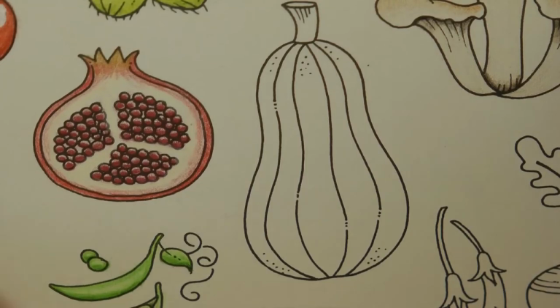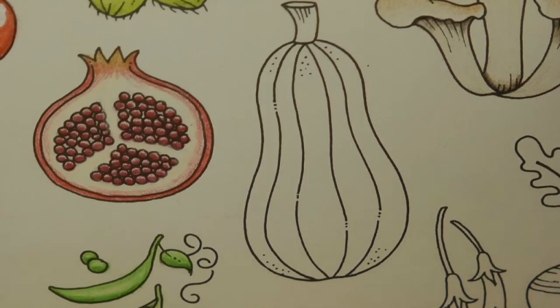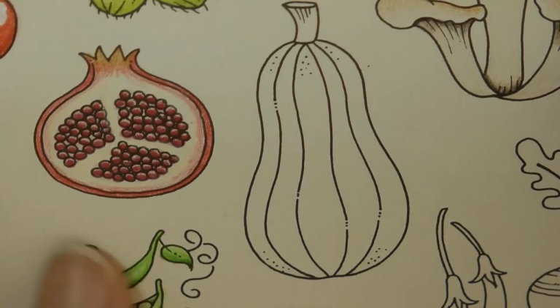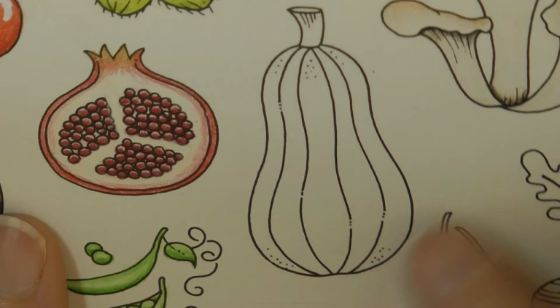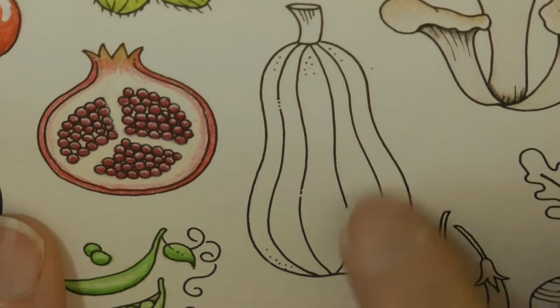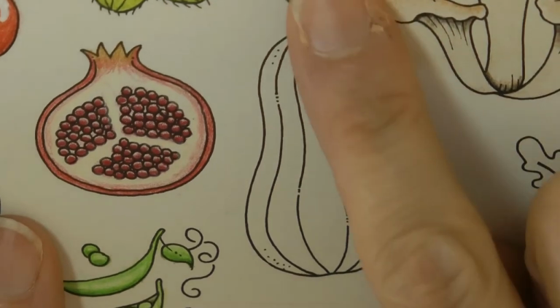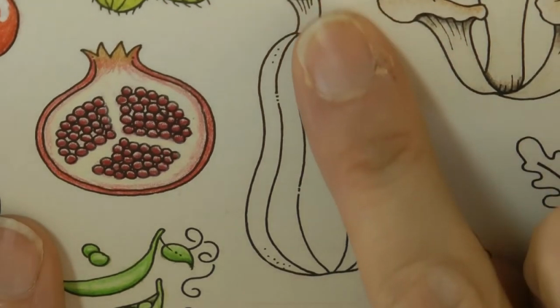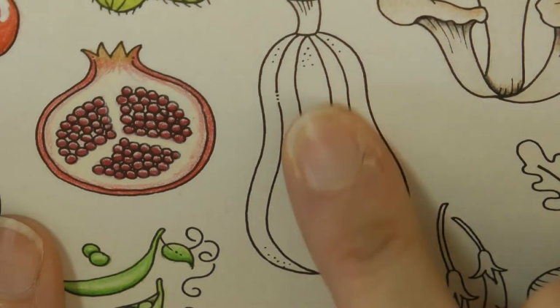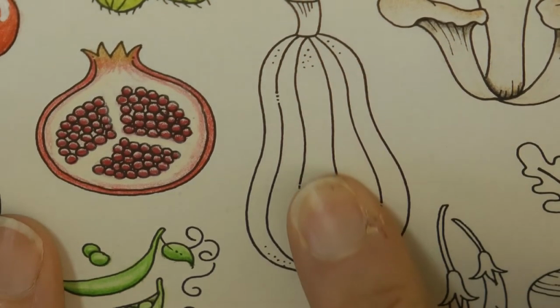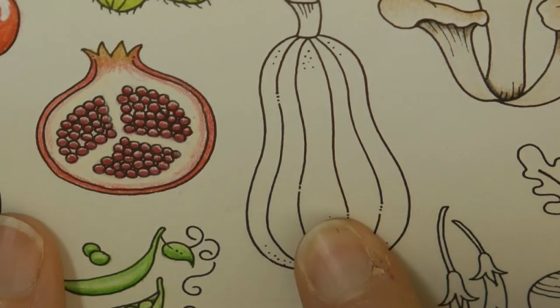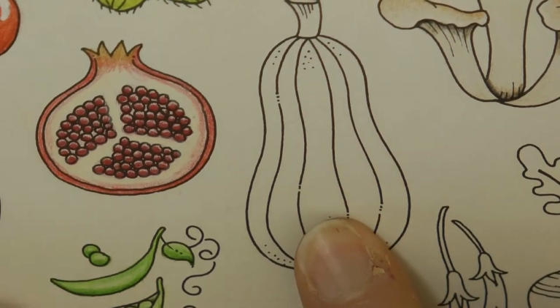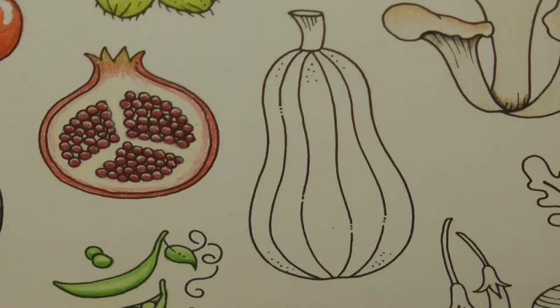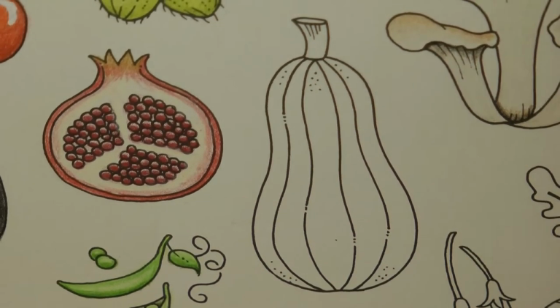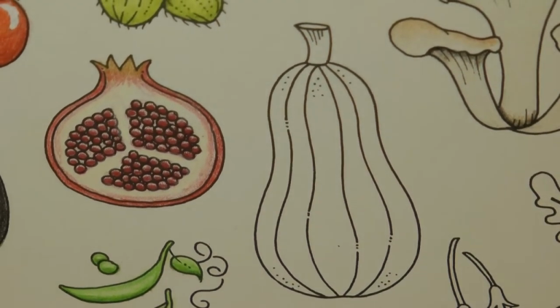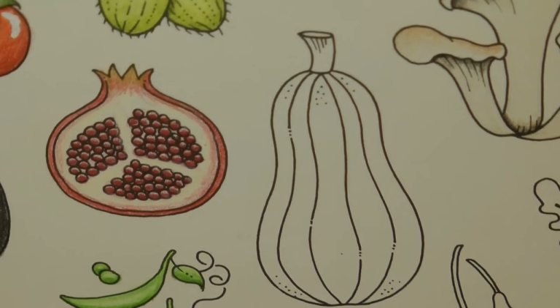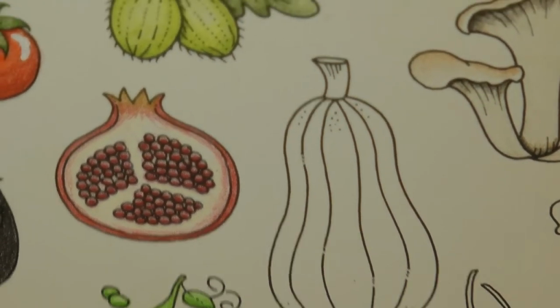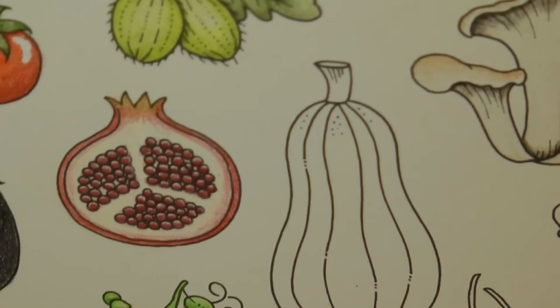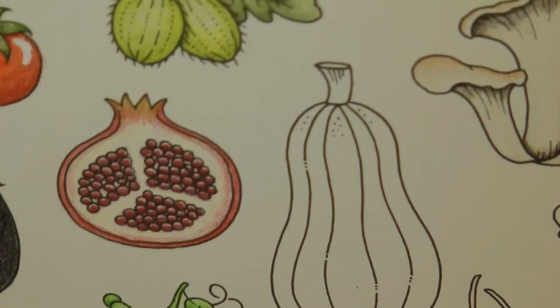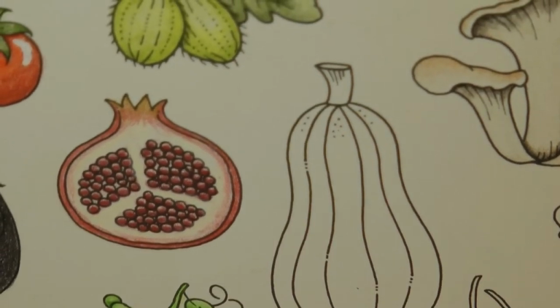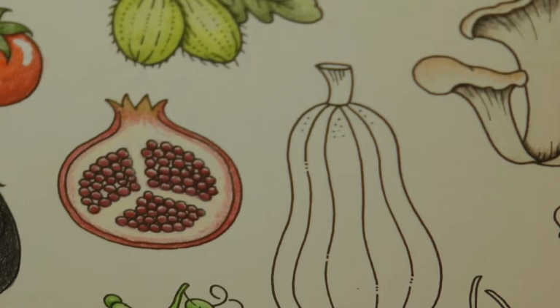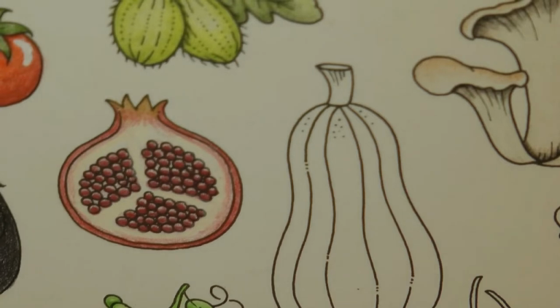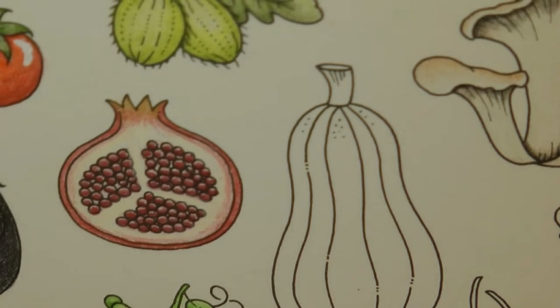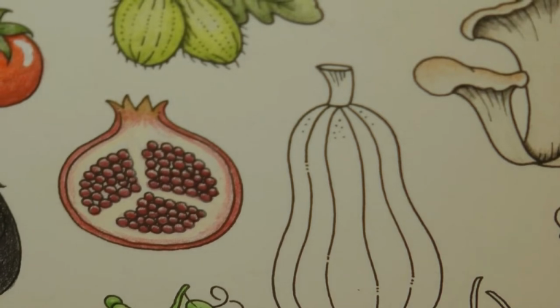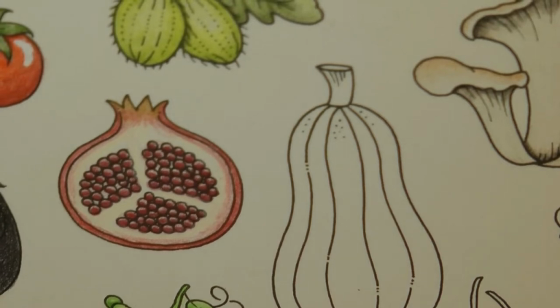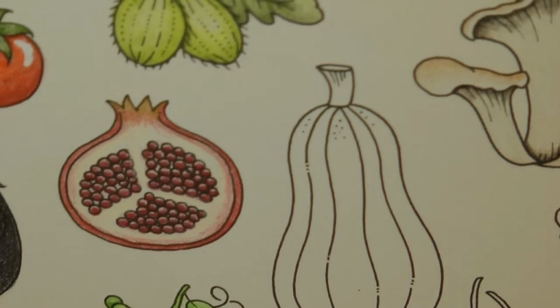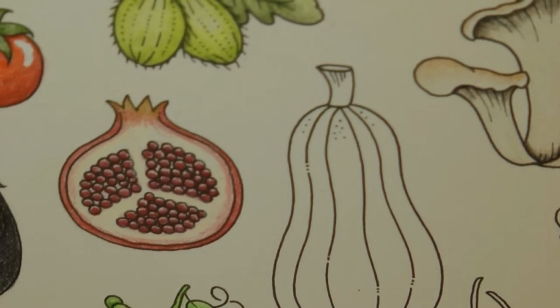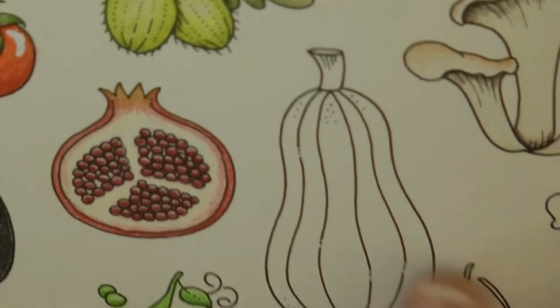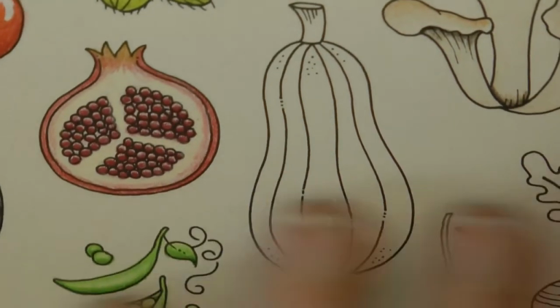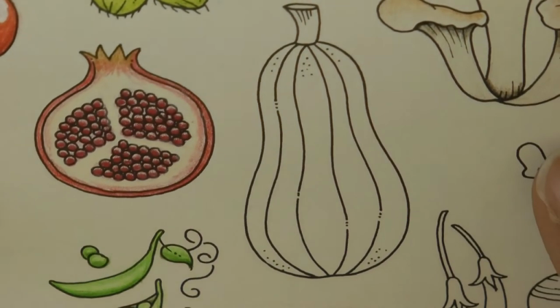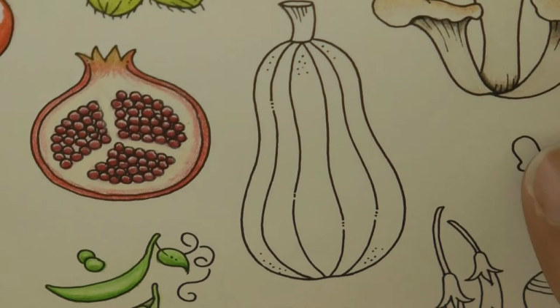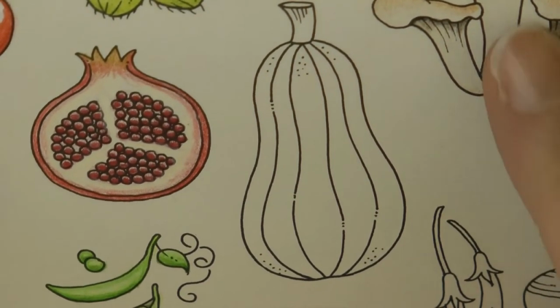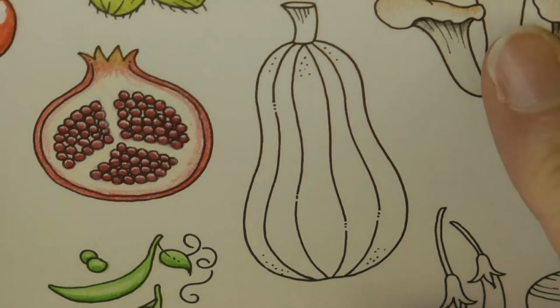Hi everyone! Today we're going to be colouring in this. Now this, as far as I'm concerned, is a butternut squash. That's what it looks like to me anyway.